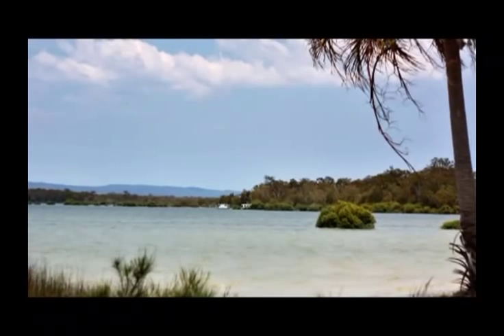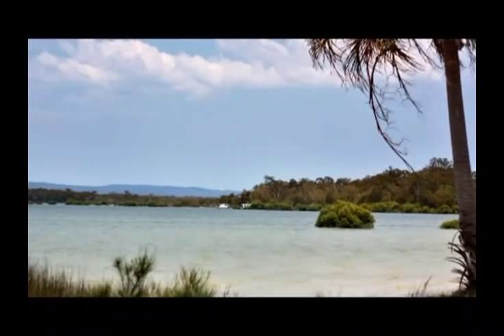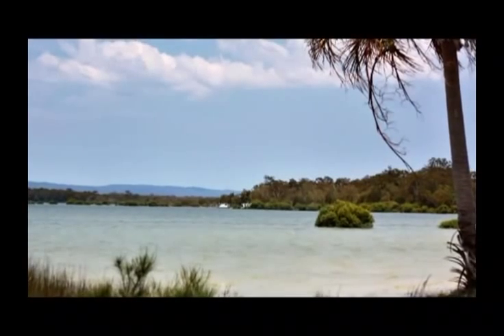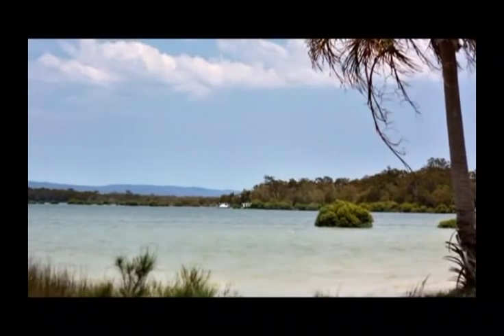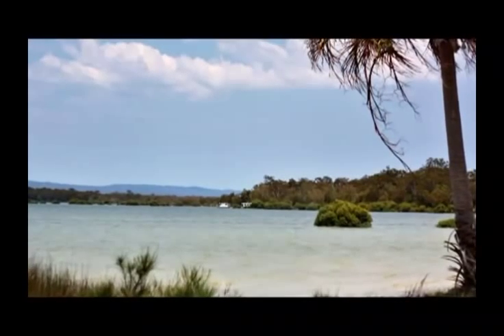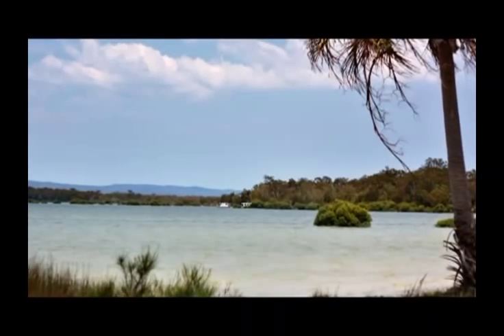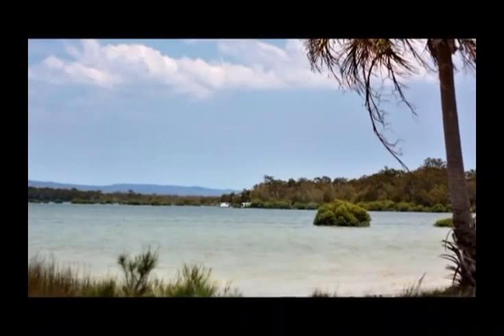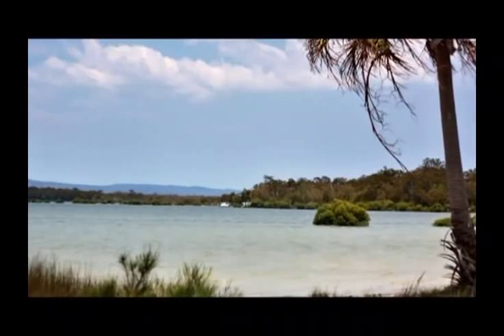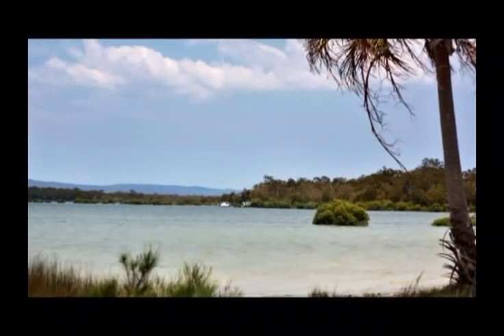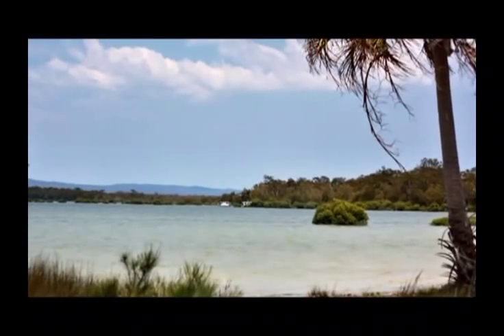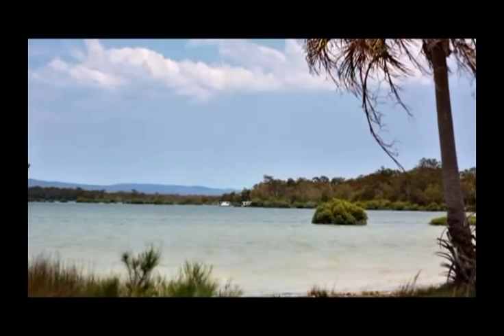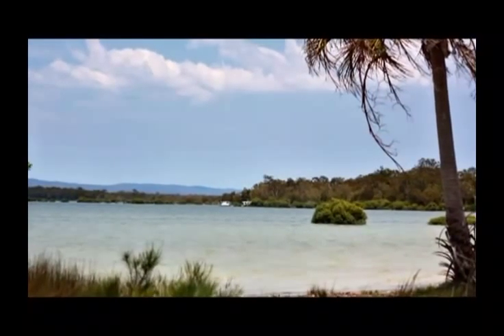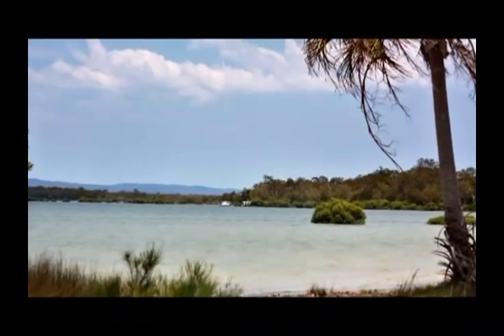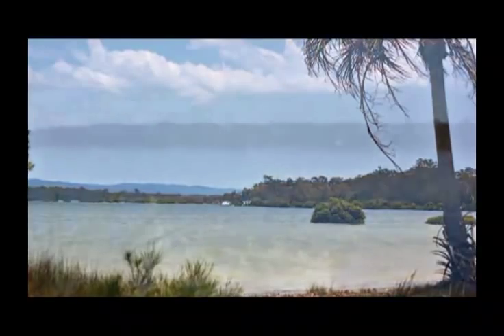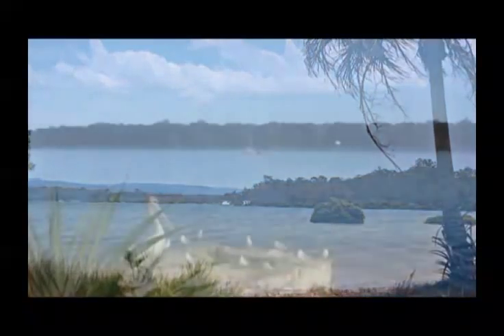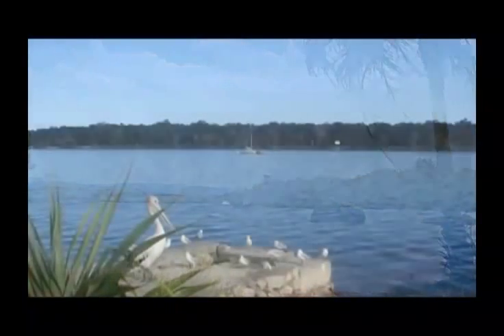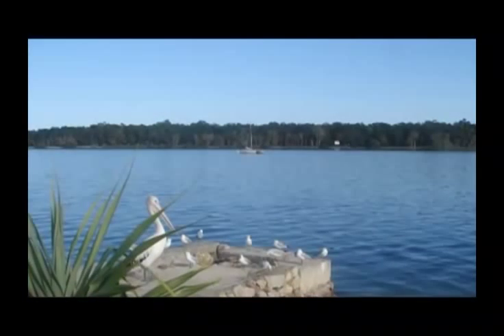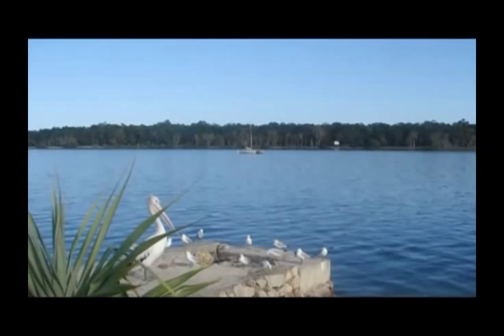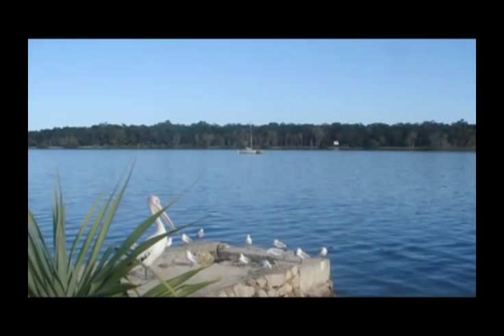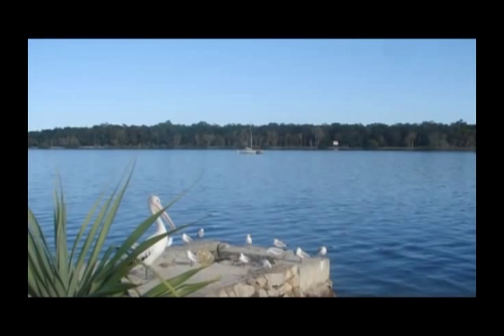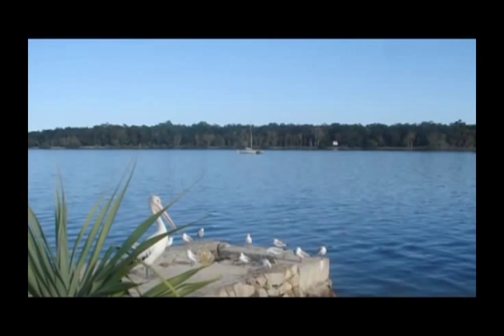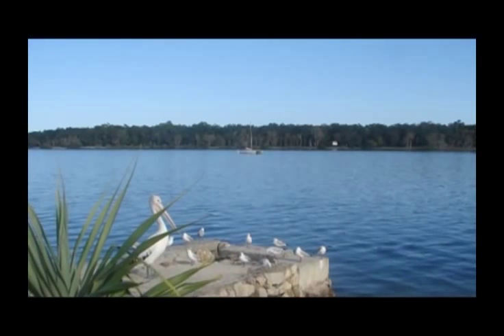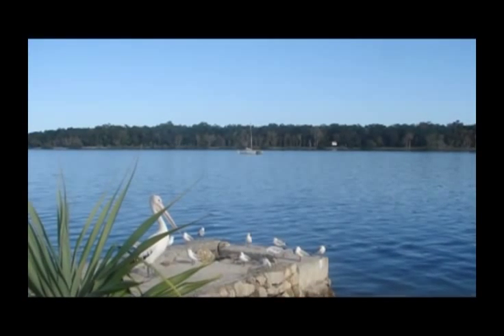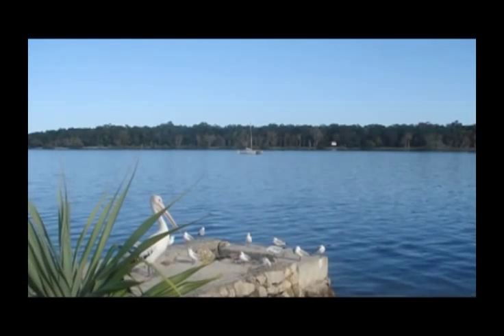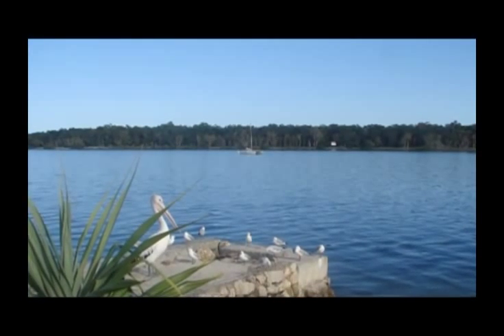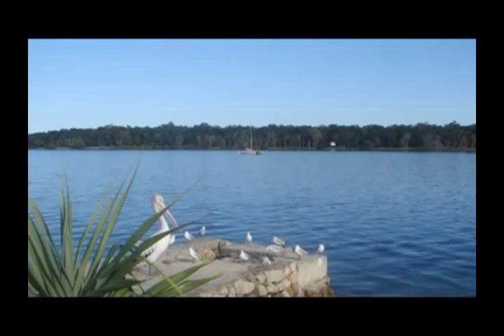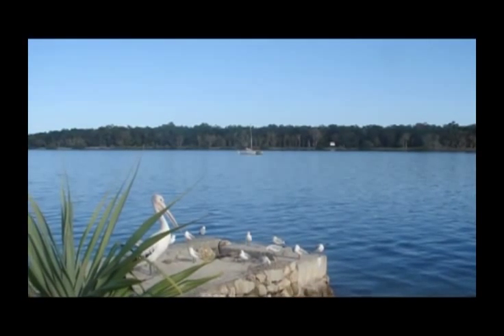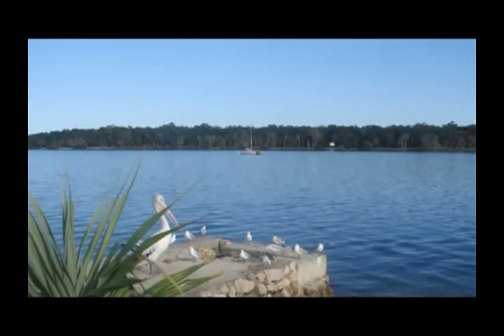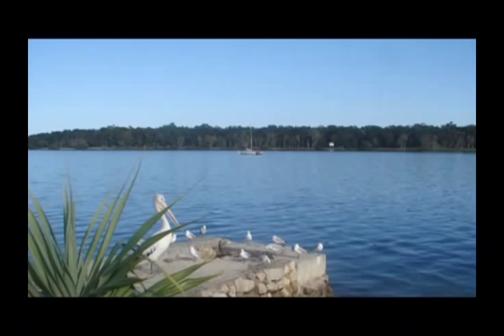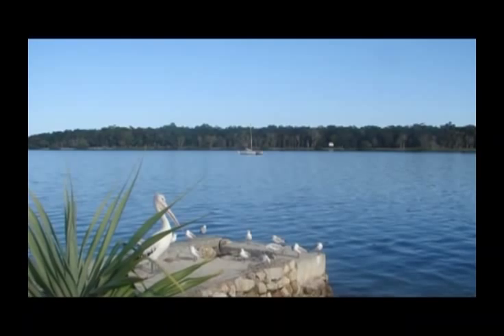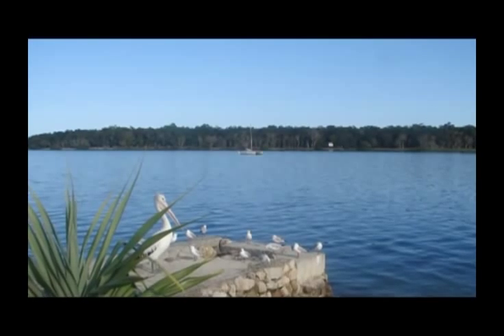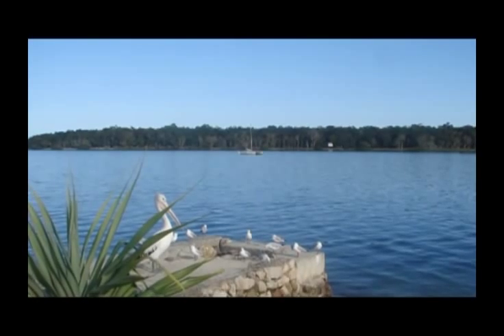You can't beat the location of Kalula Waters — just across from the waters of Tin Can Bay and the foreshore, which is home to thousands of lorikeets and native Australian birds.